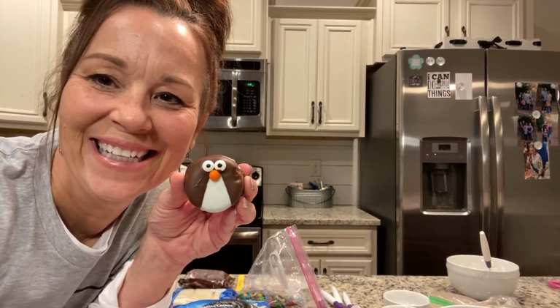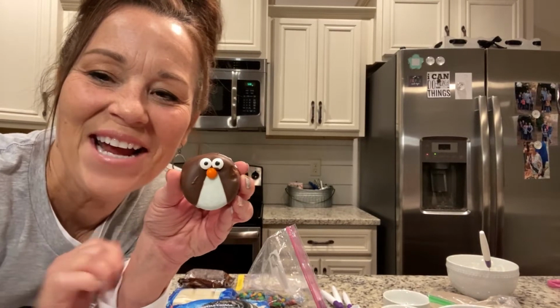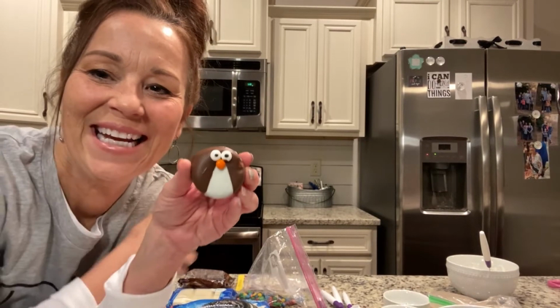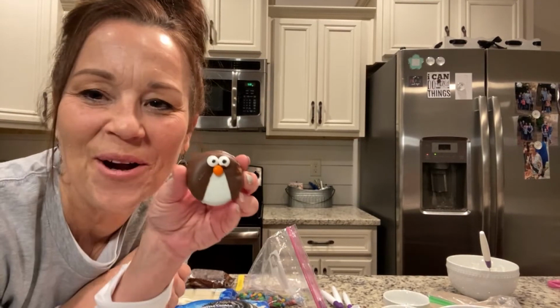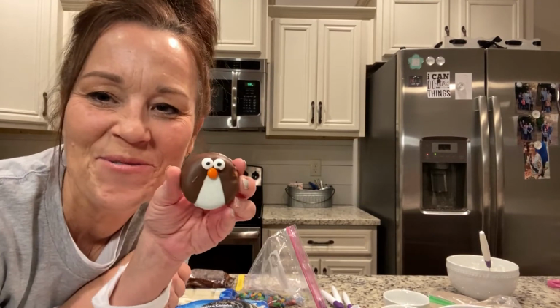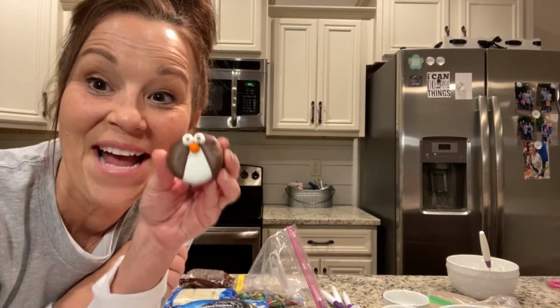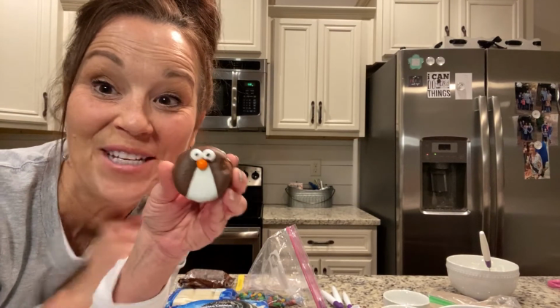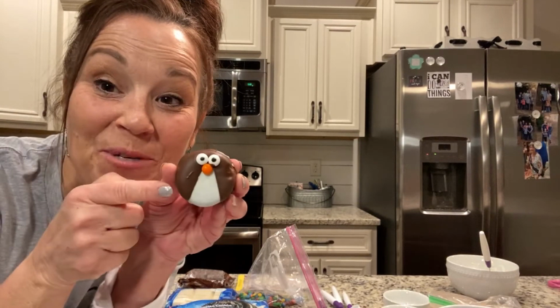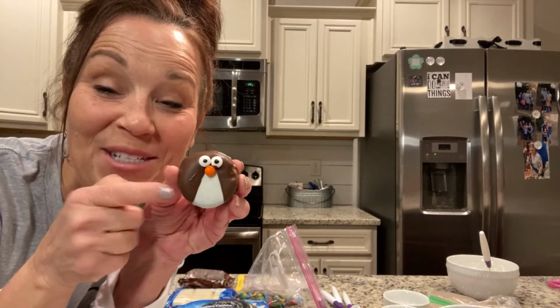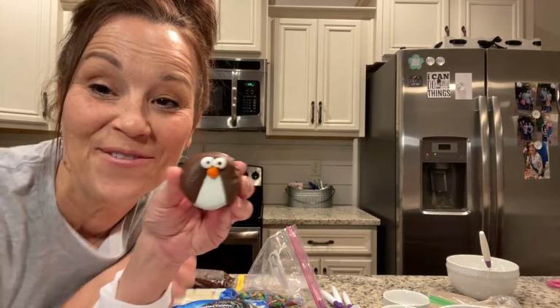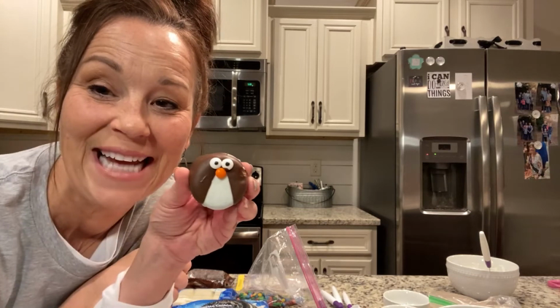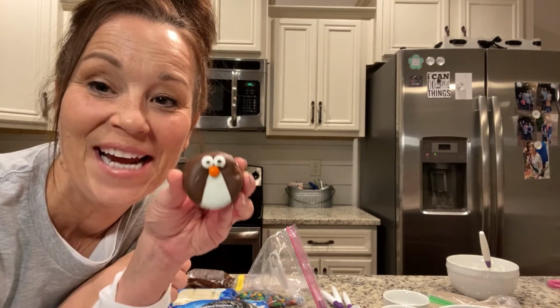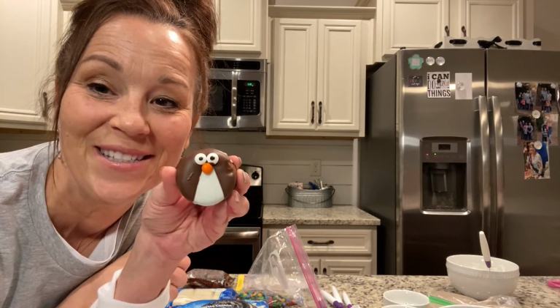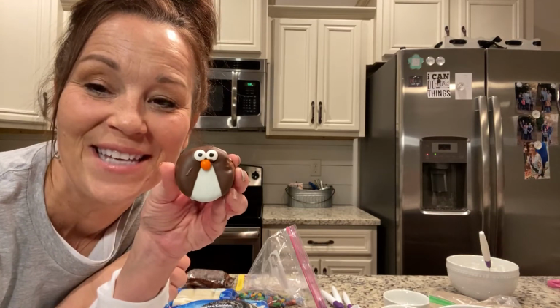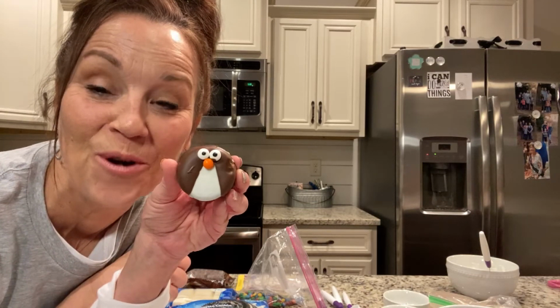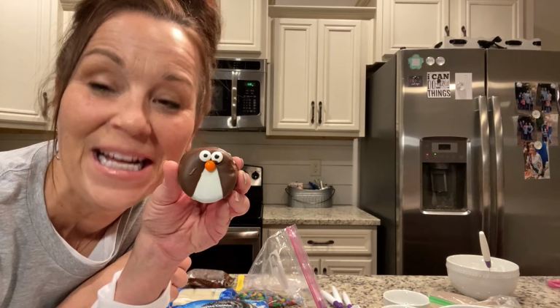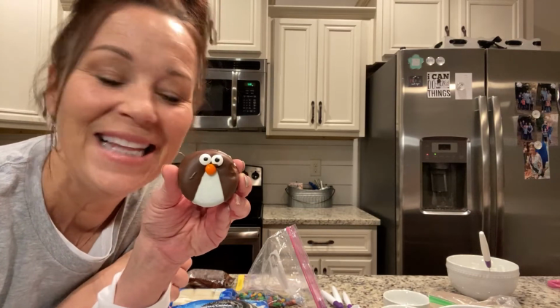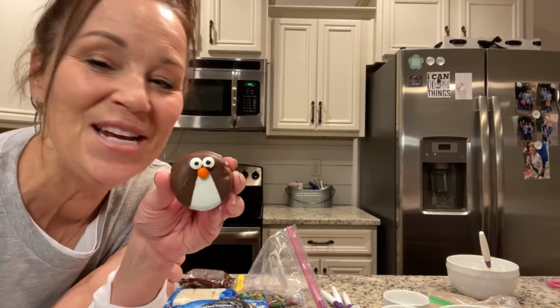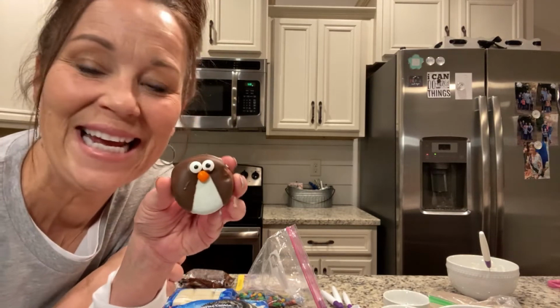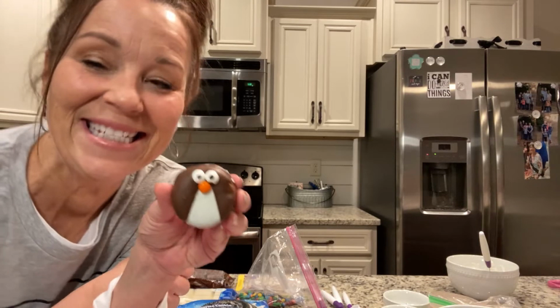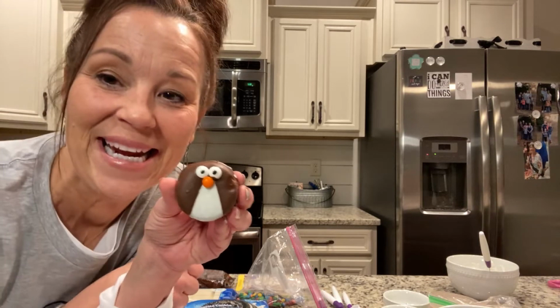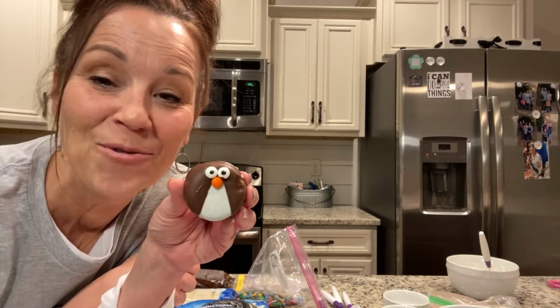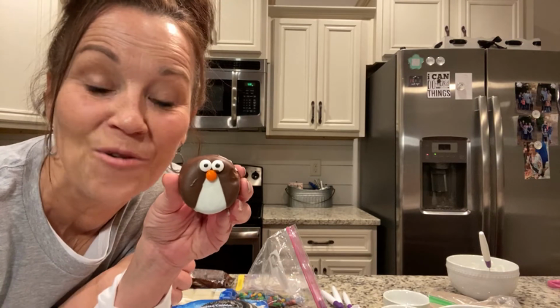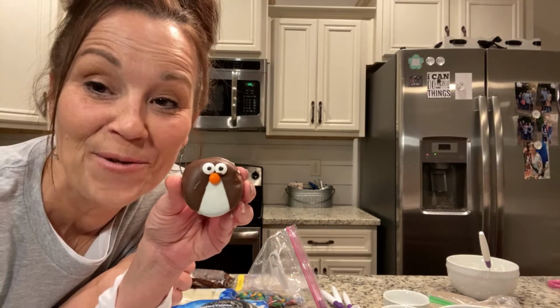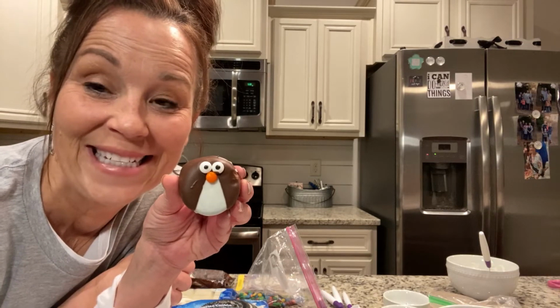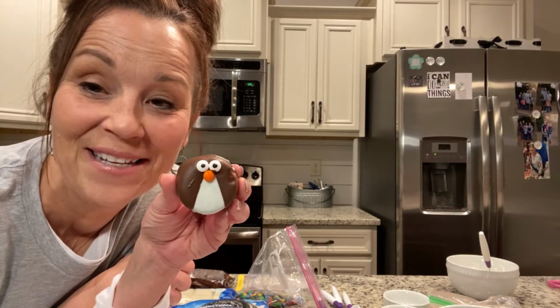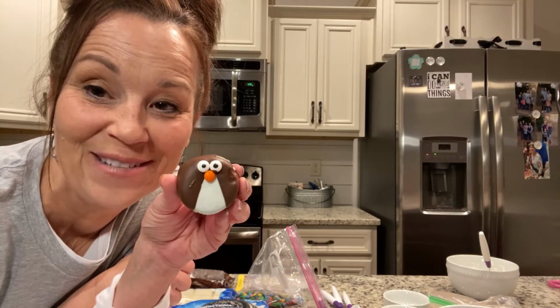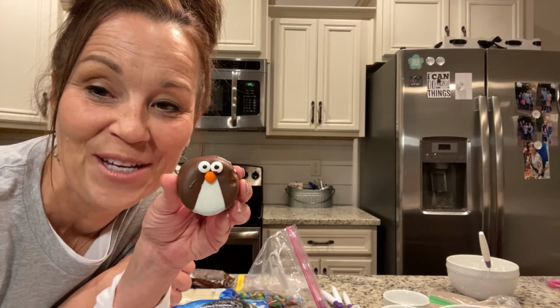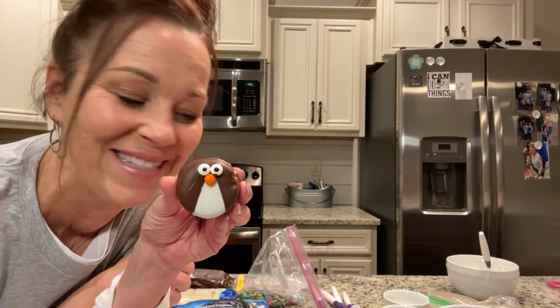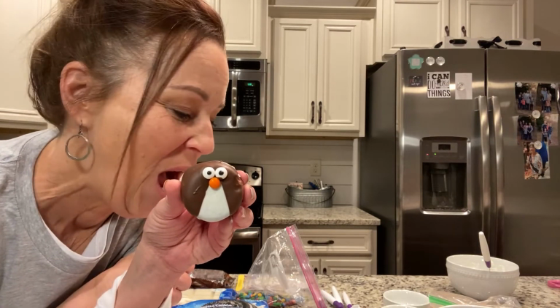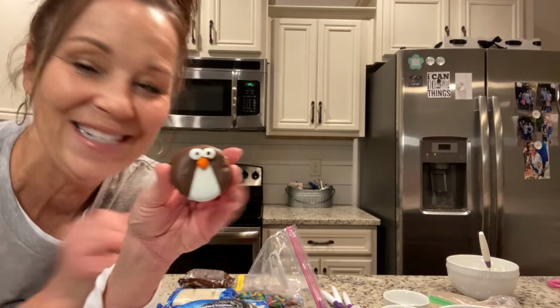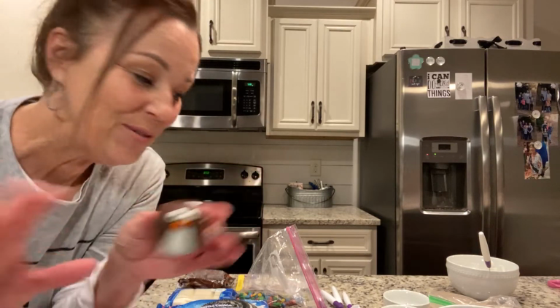Hi everybody! I have got the cutest treat for you today. I just love this adorable little penguin — it is made out of Oreos and I think you're just gonna love this cuteness. It's so simple and easy to make.